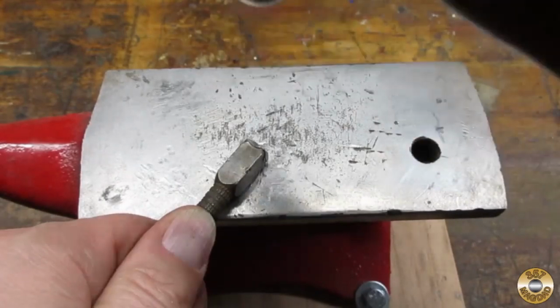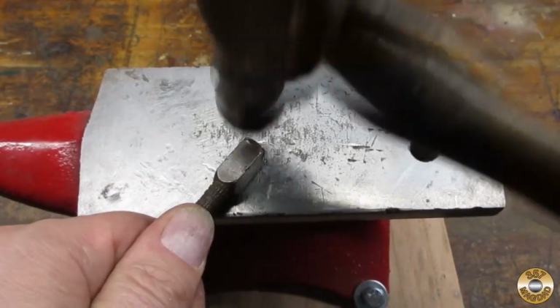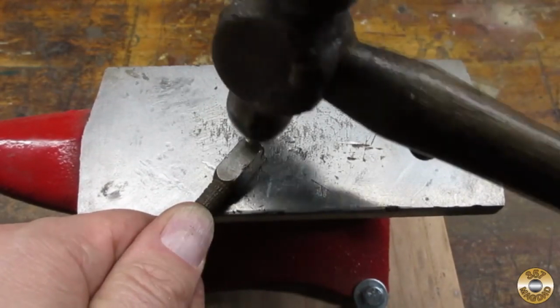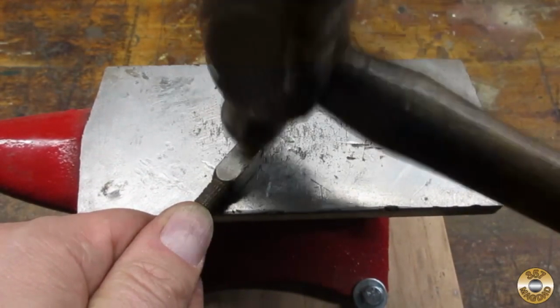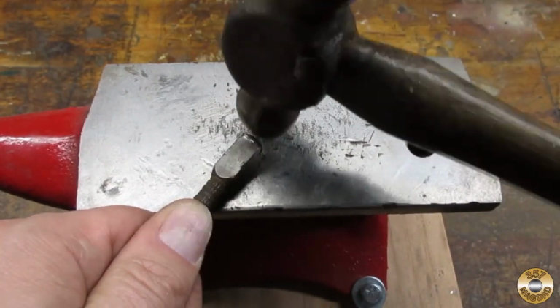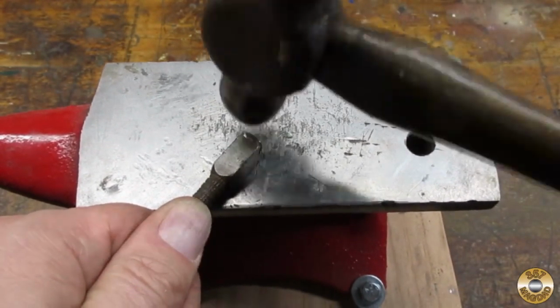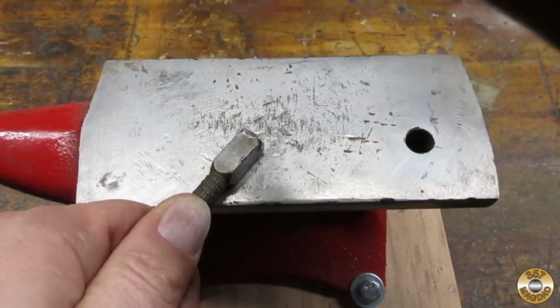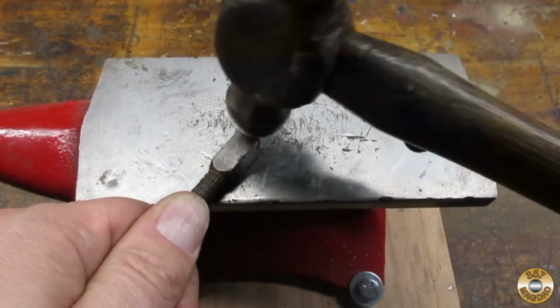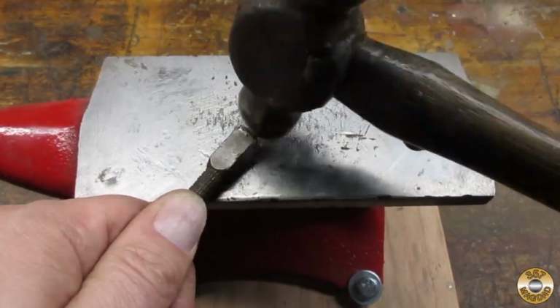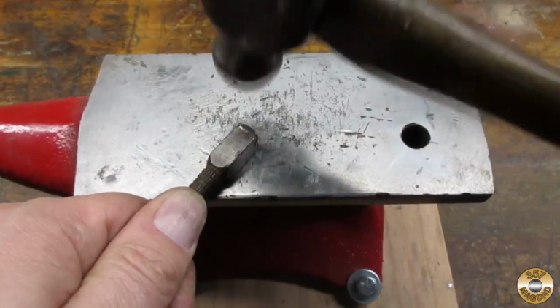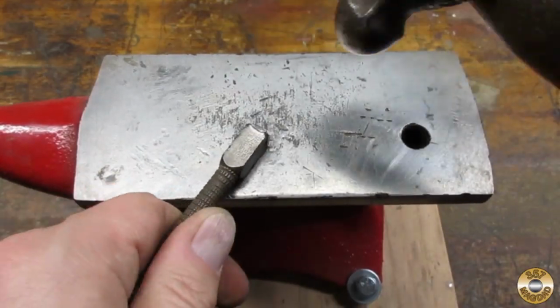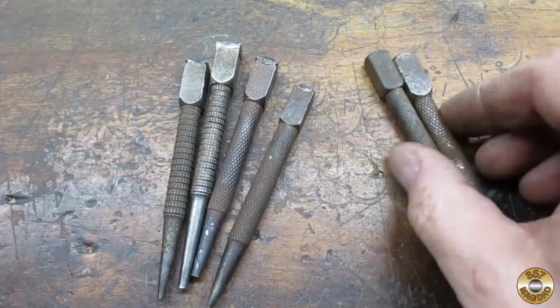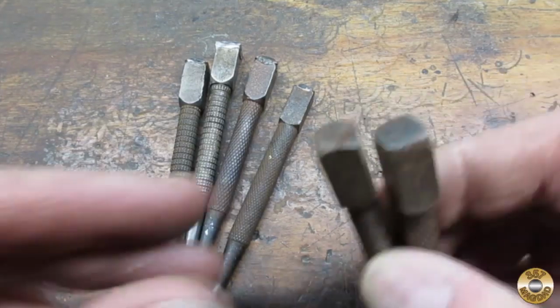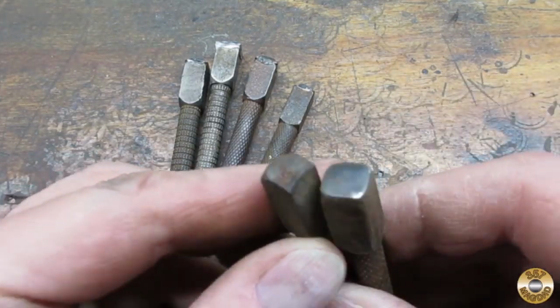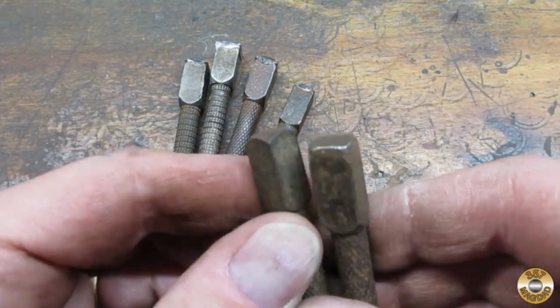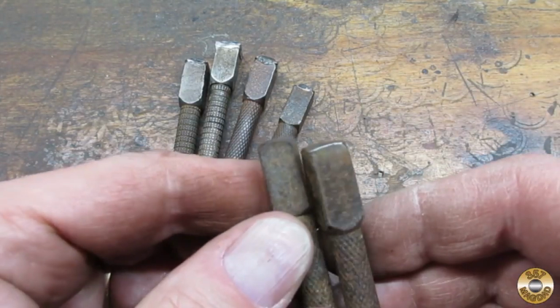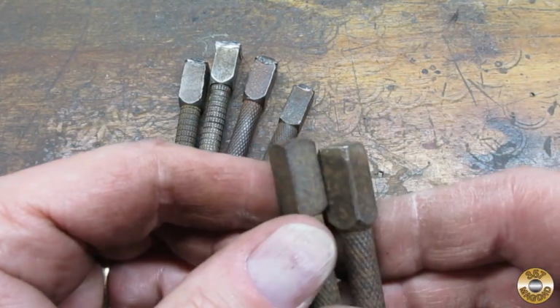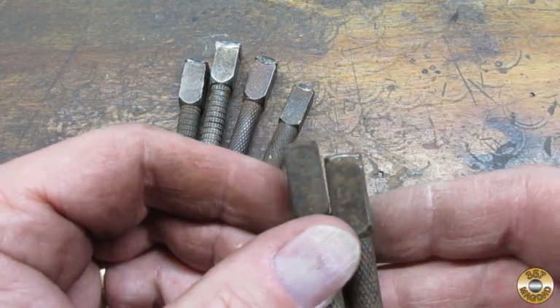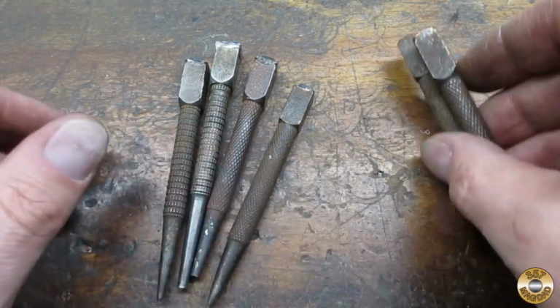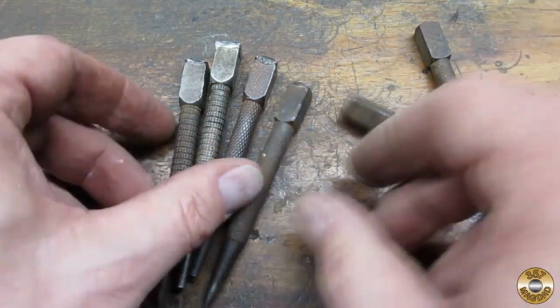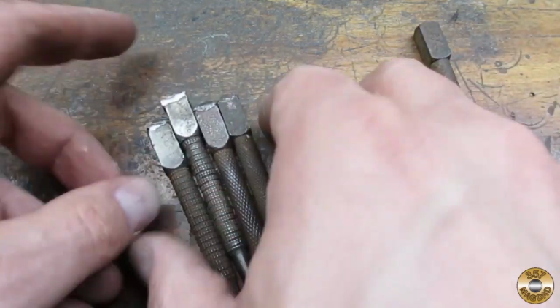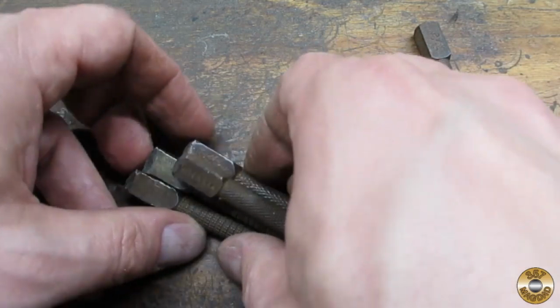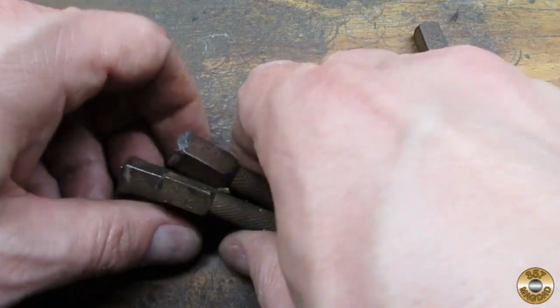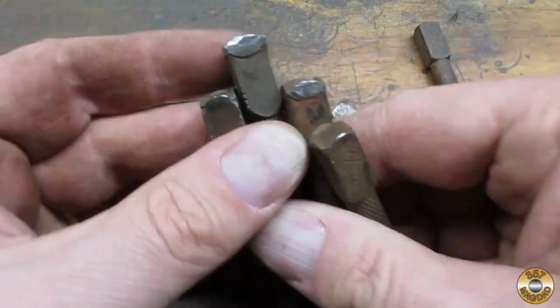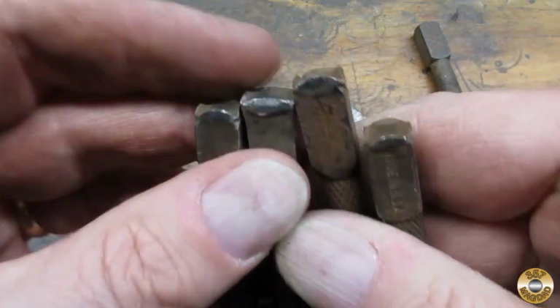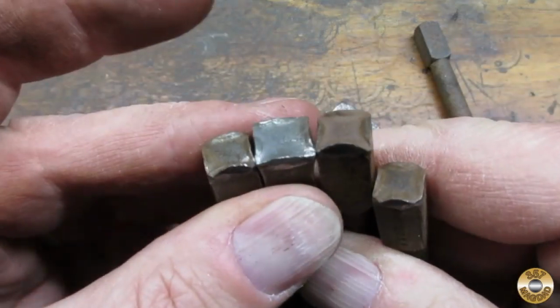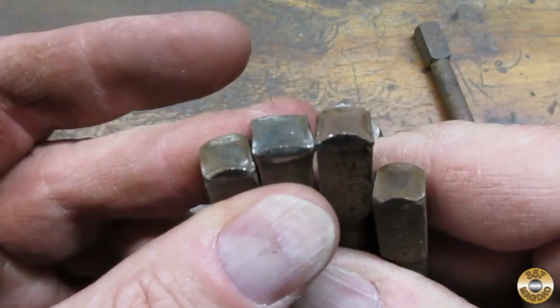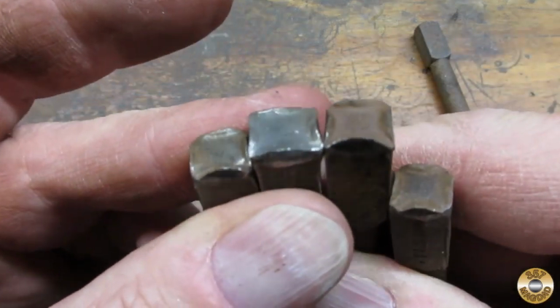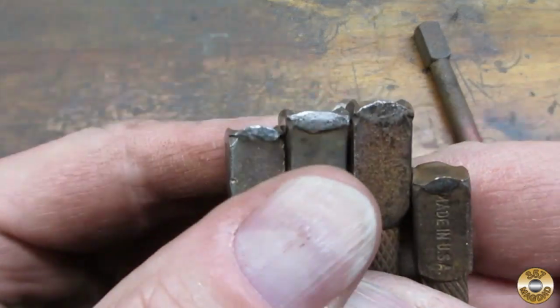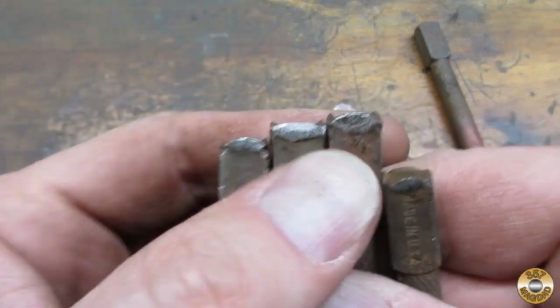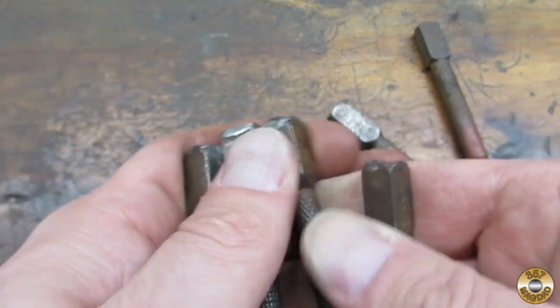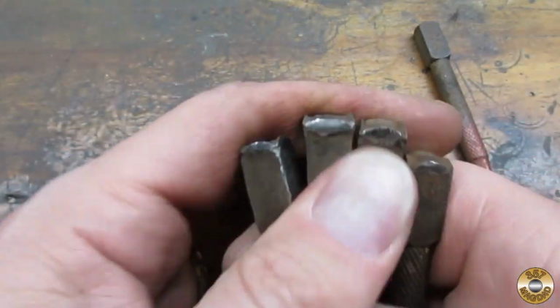I peened the mushroomed heads back into shape on my little anvil. The heads on these two were fine, but I had to peen the rest. Here's how they looked after peening.